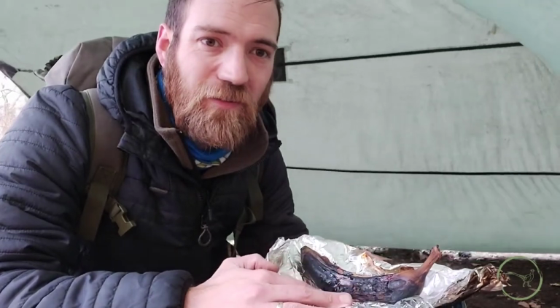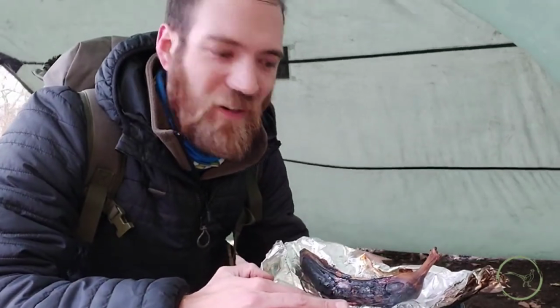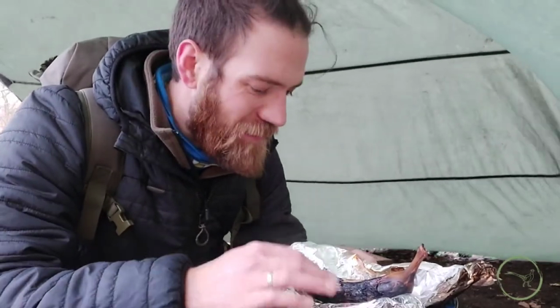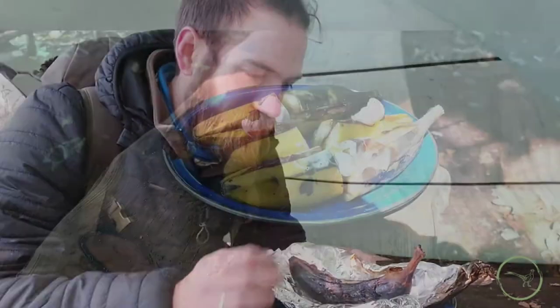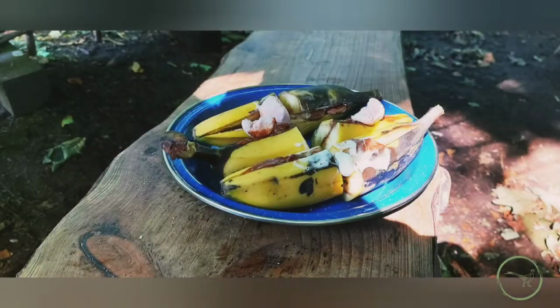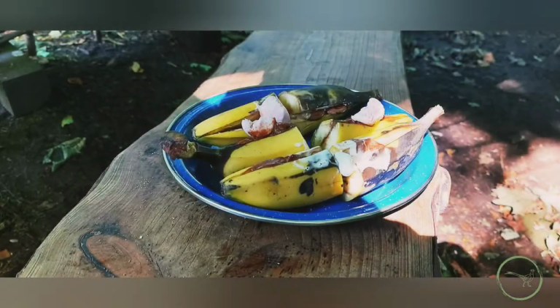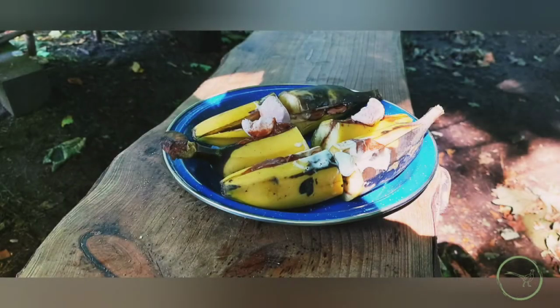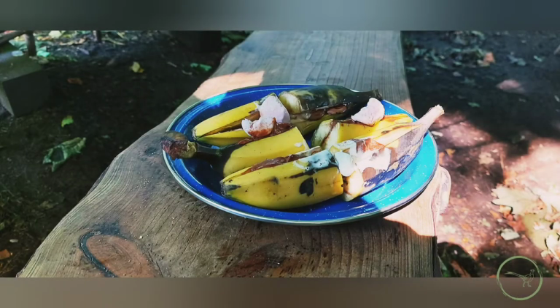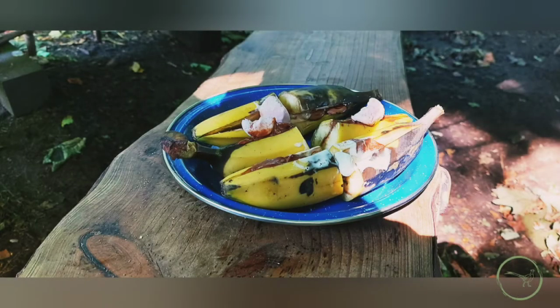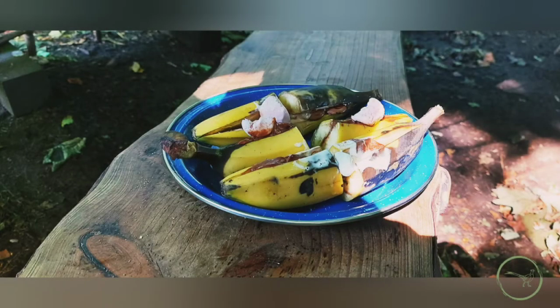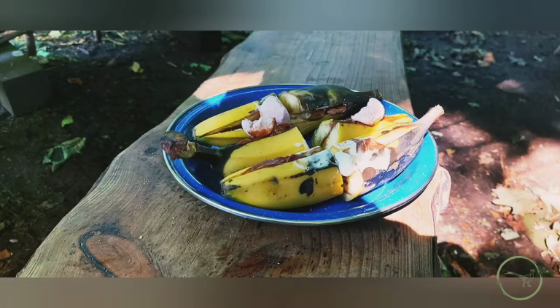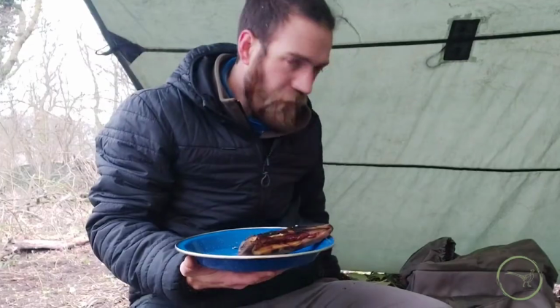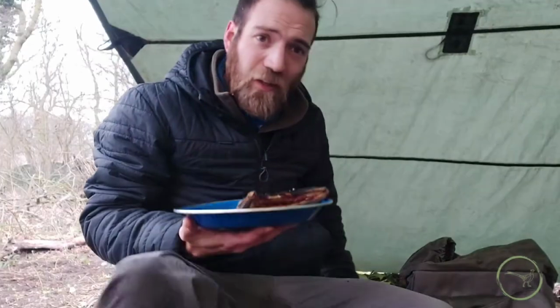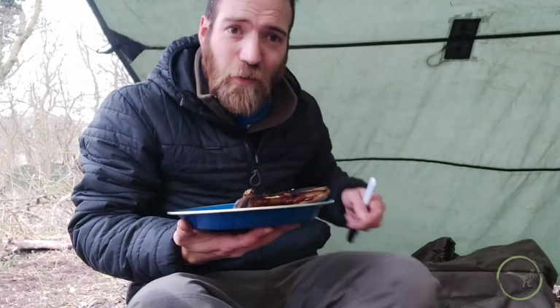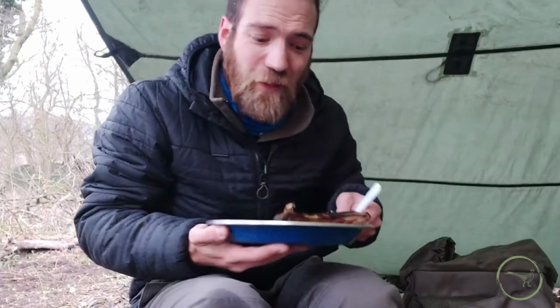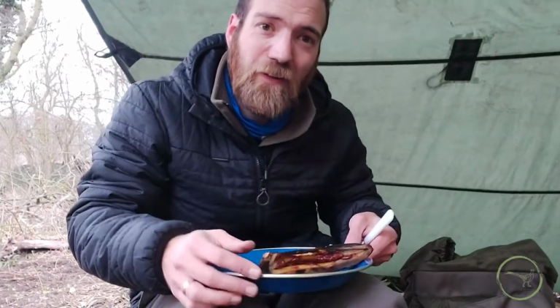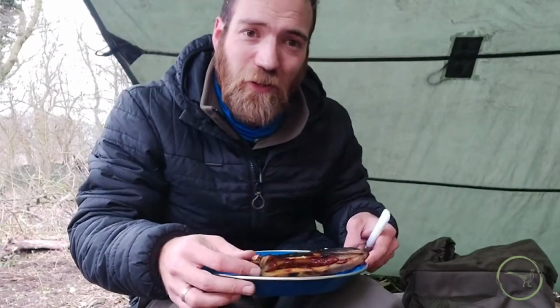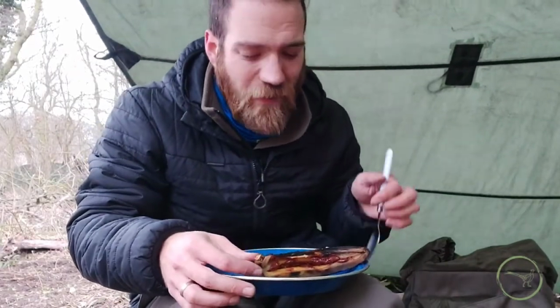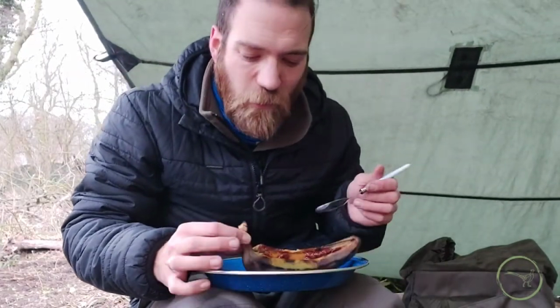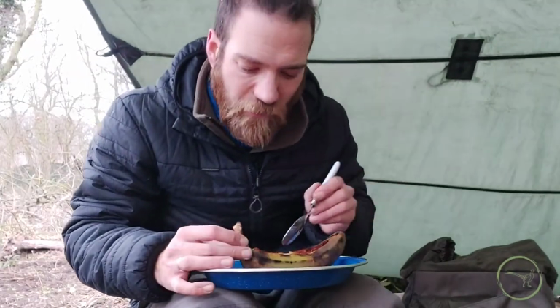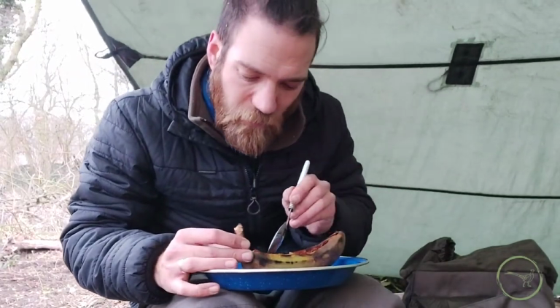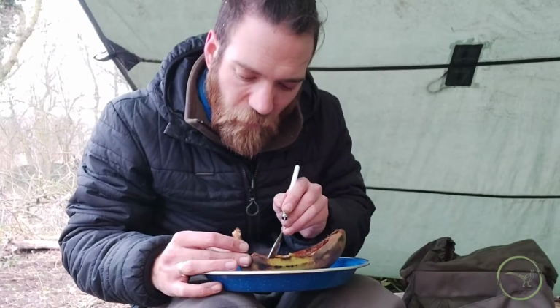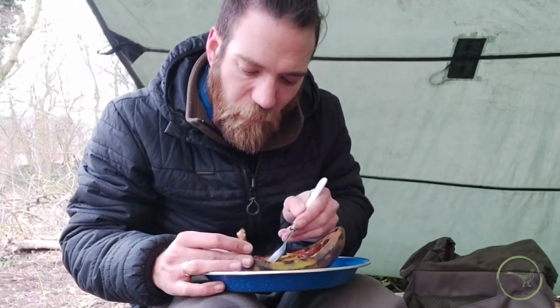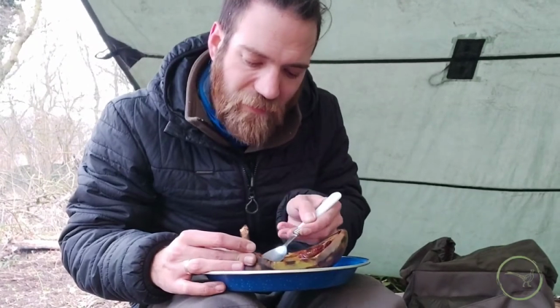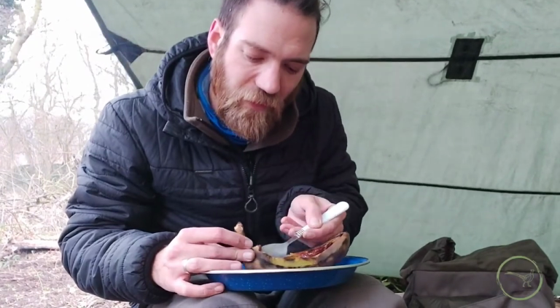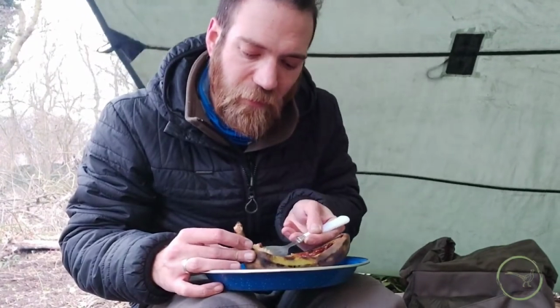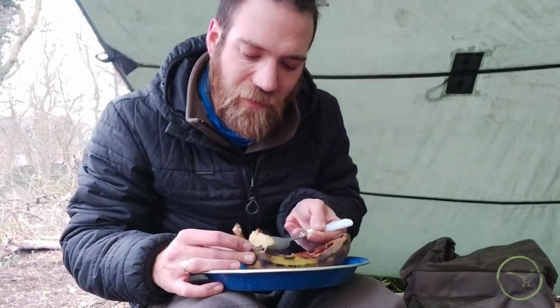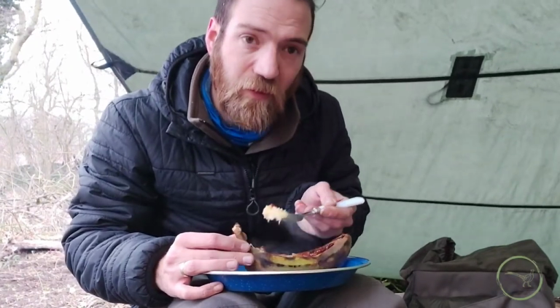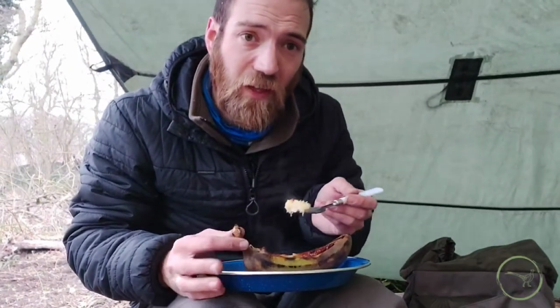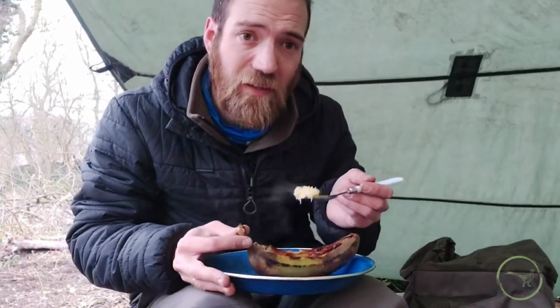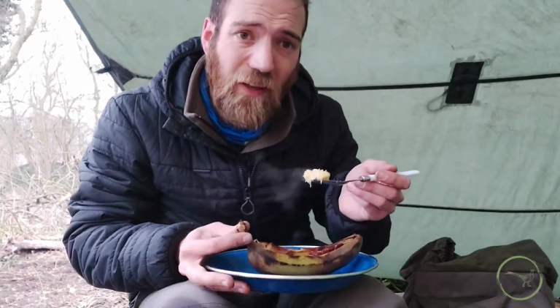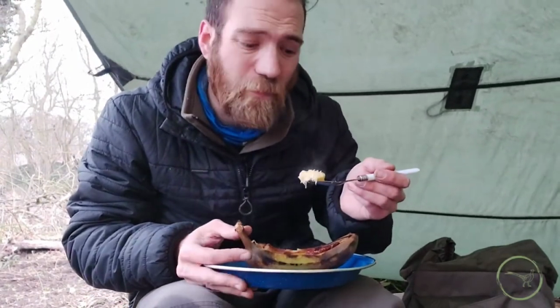Oh, yes. So all we've got left to do now is tuck in. Super little washing up — the banana skin is going to hold all the content. Look at that, beautiful.